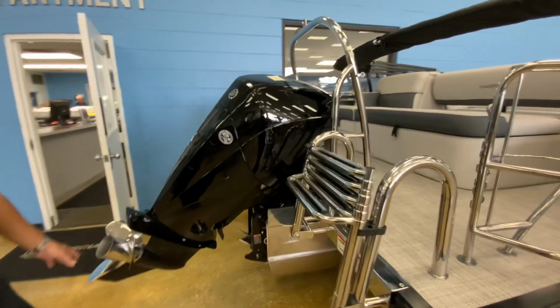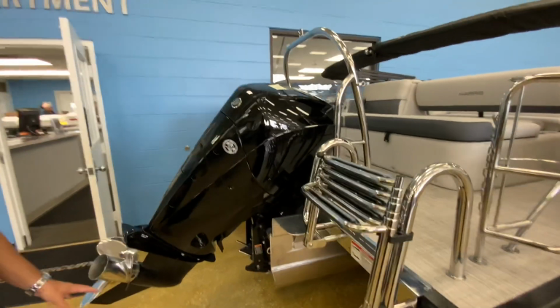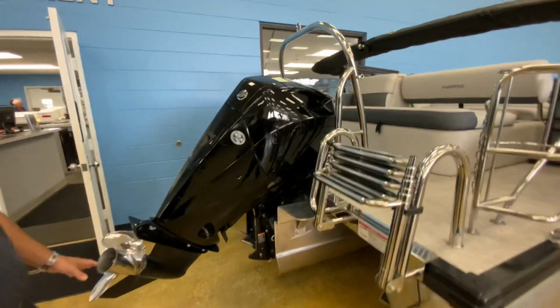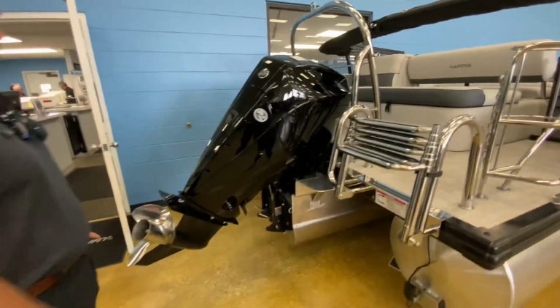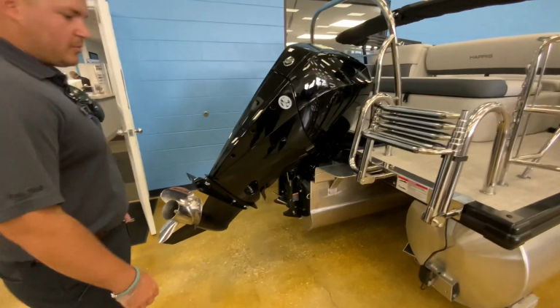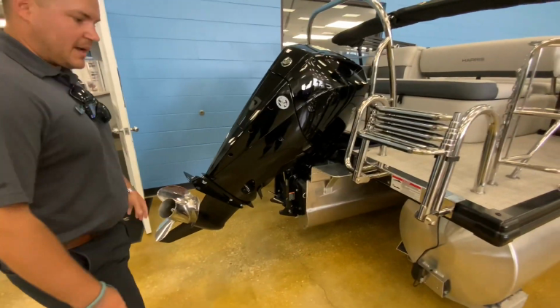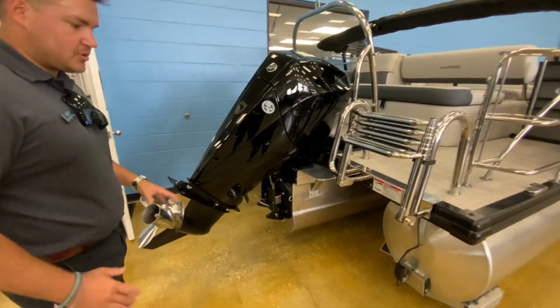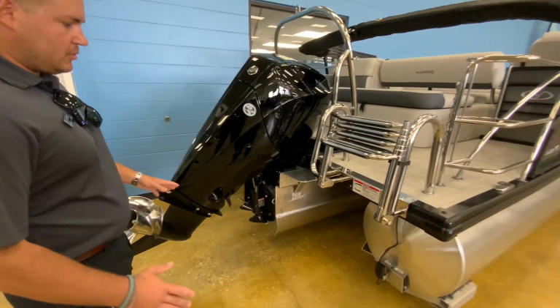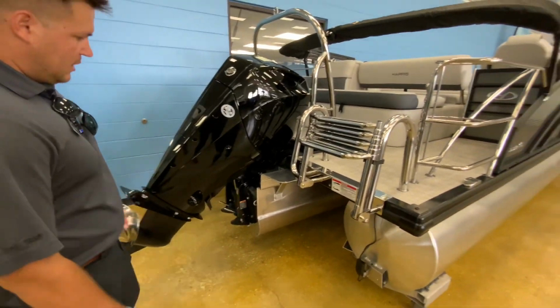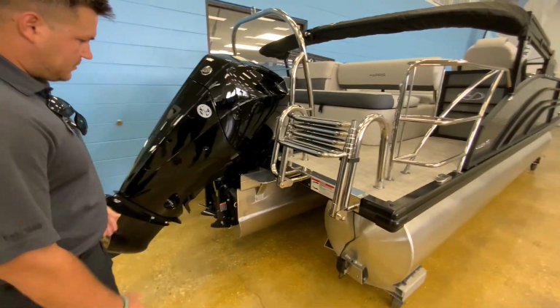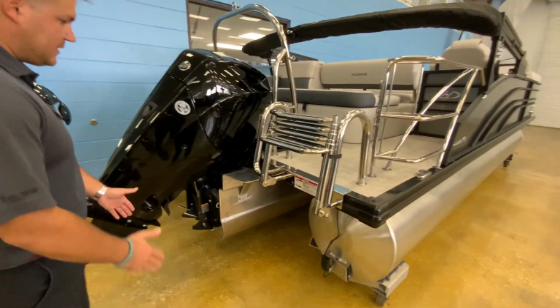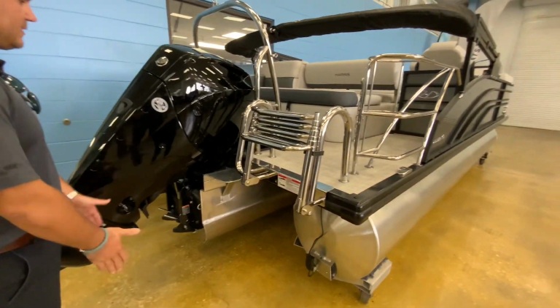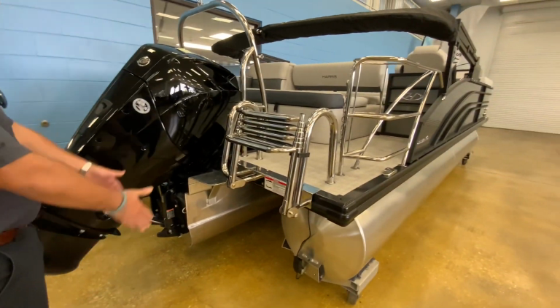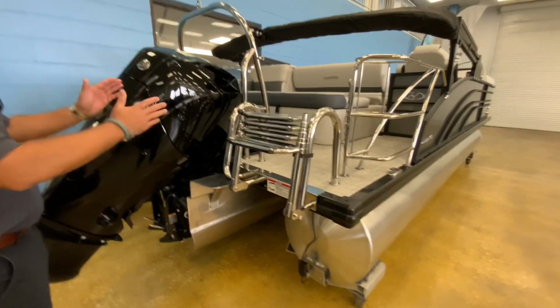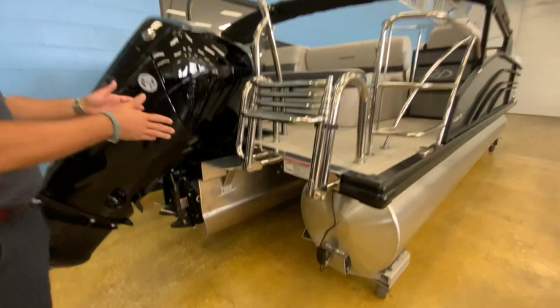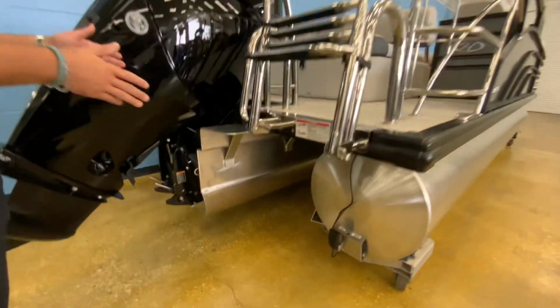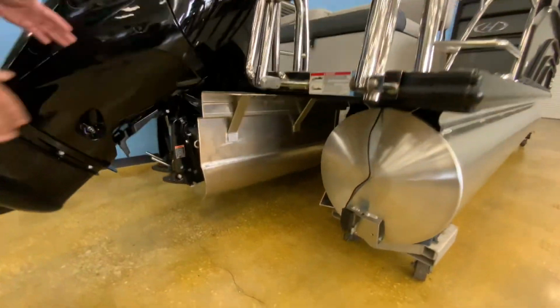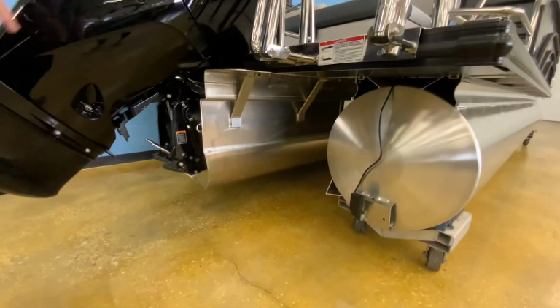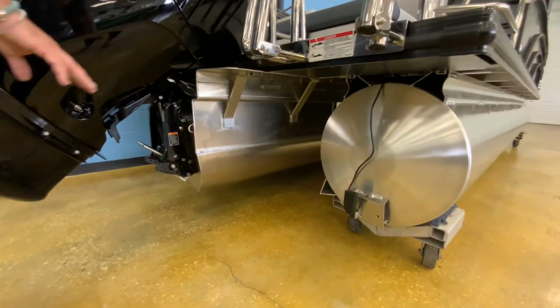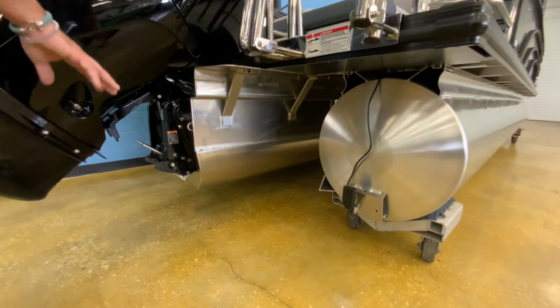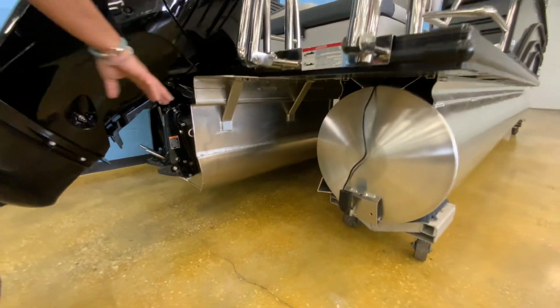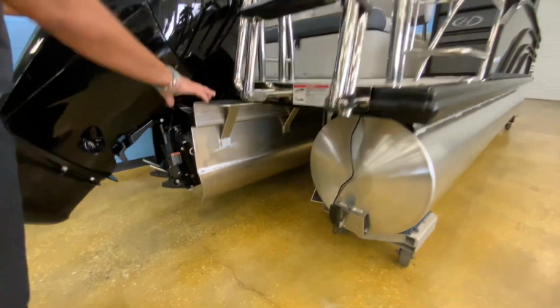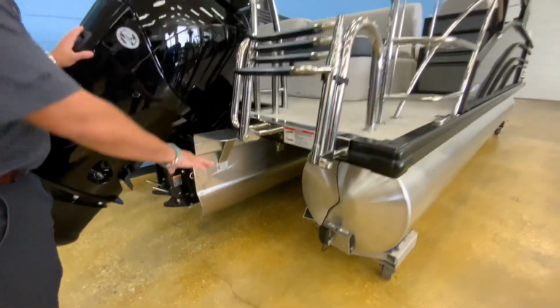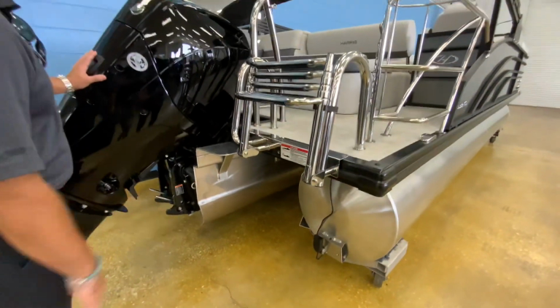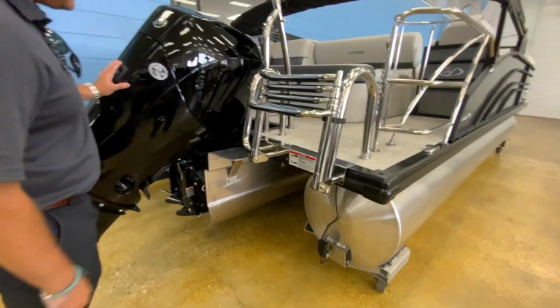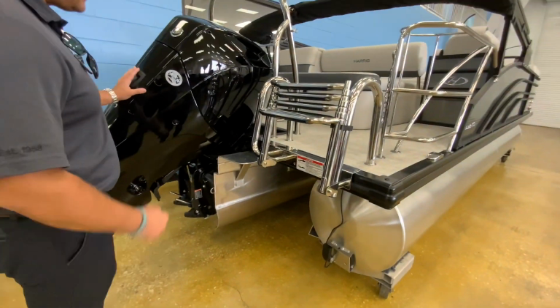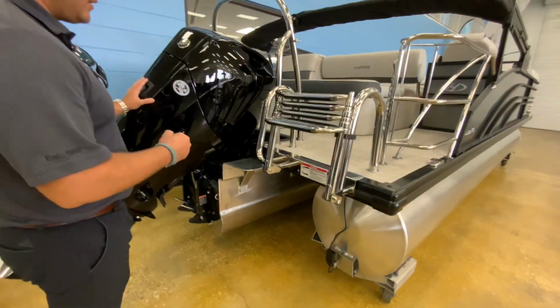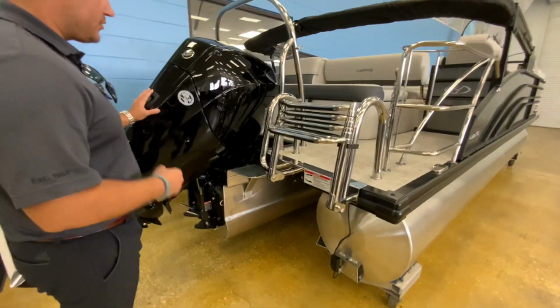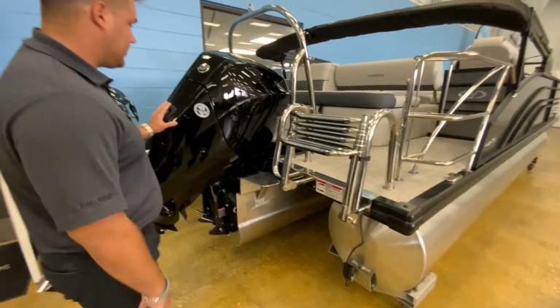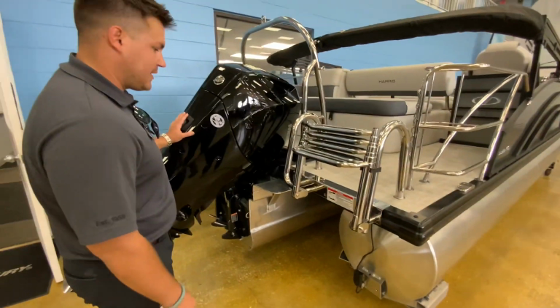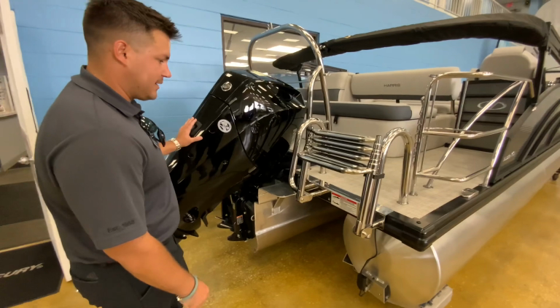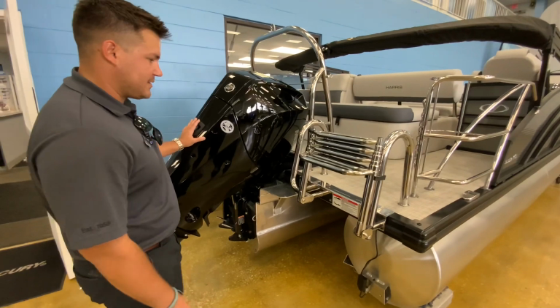This does have the Performance Package 2, which means it is a tri-toon hull. It has the lifting streaks all the way down and does have the larger 37-gallon gas tank.